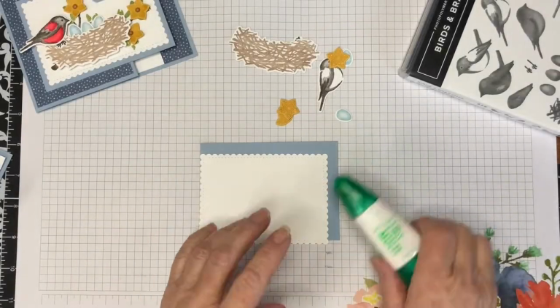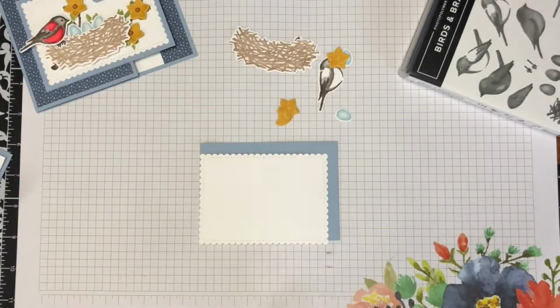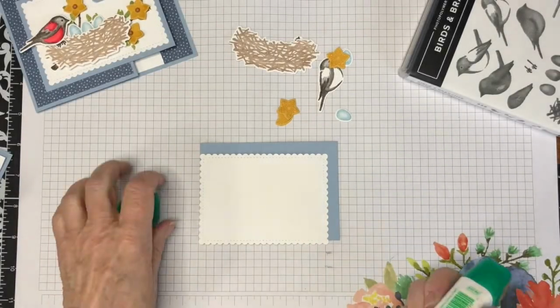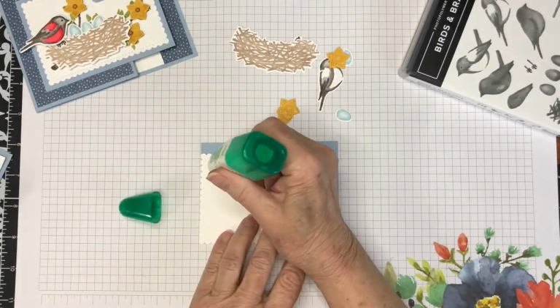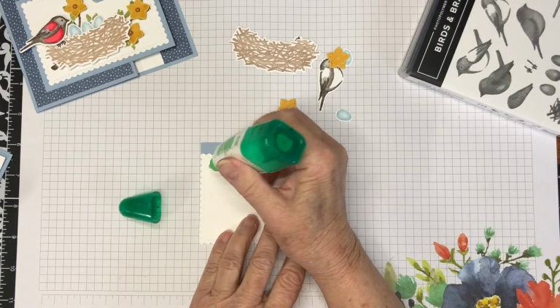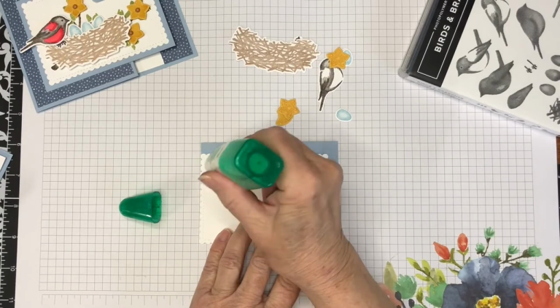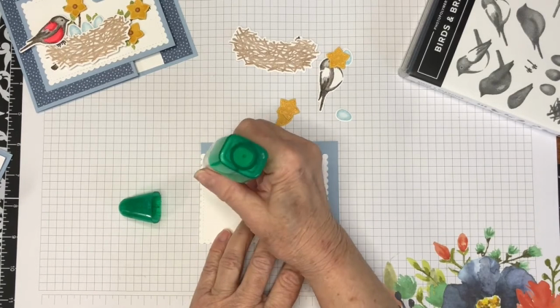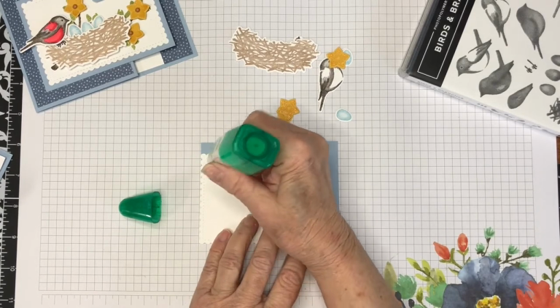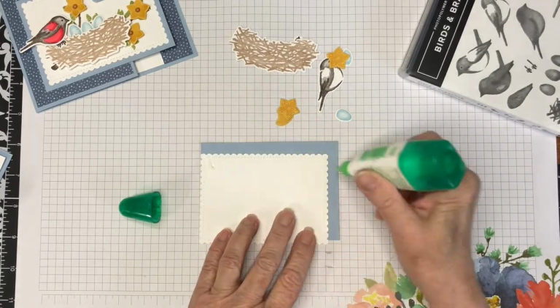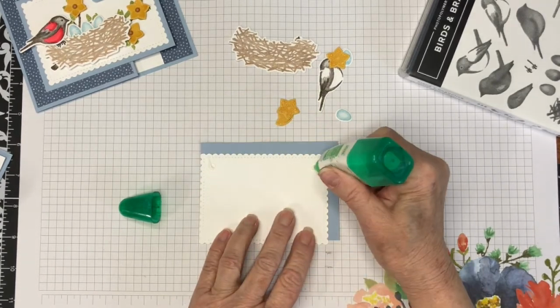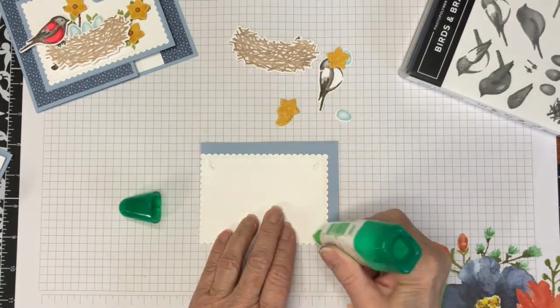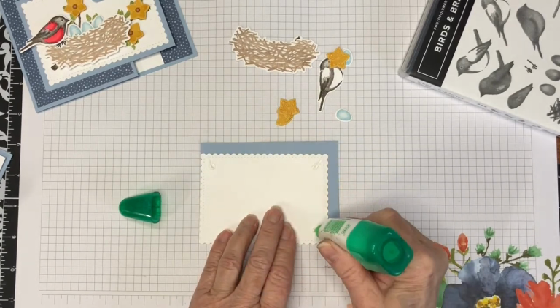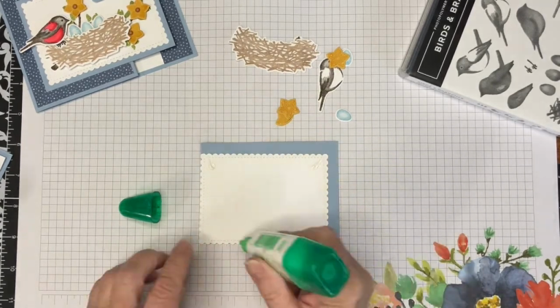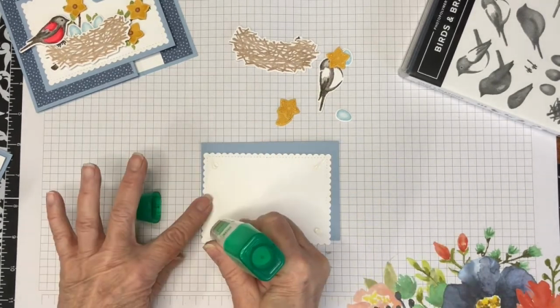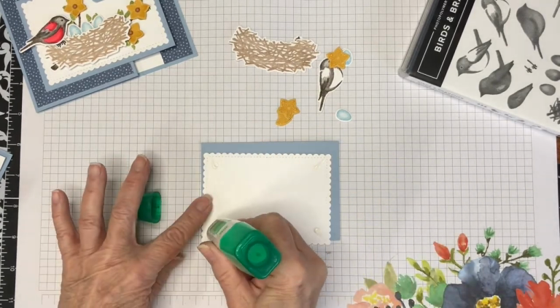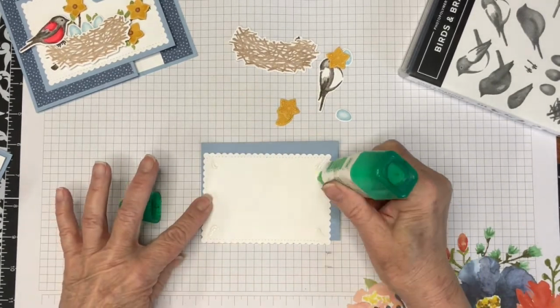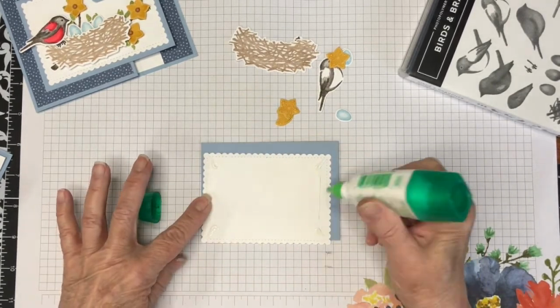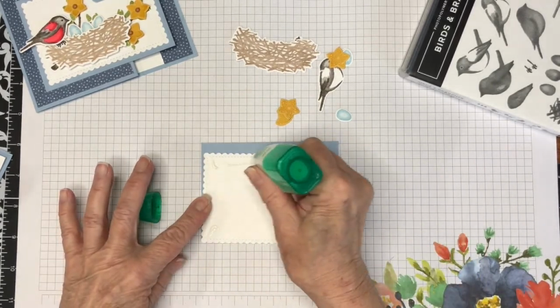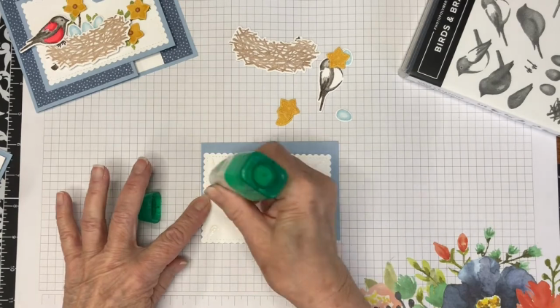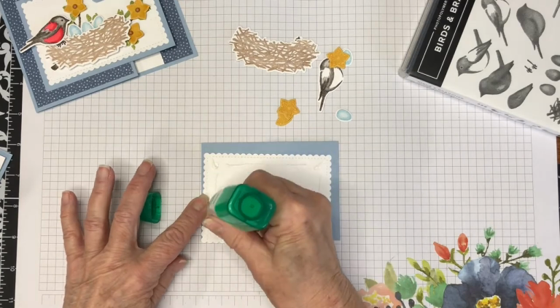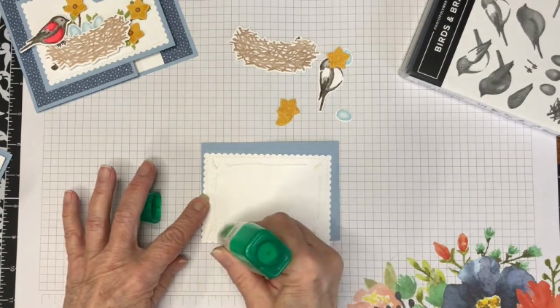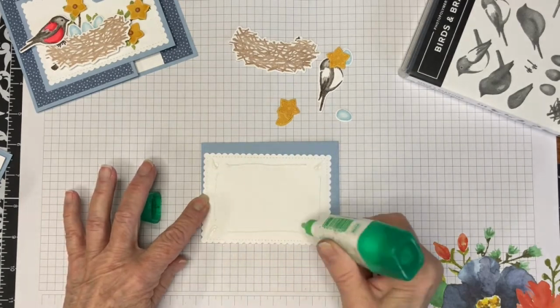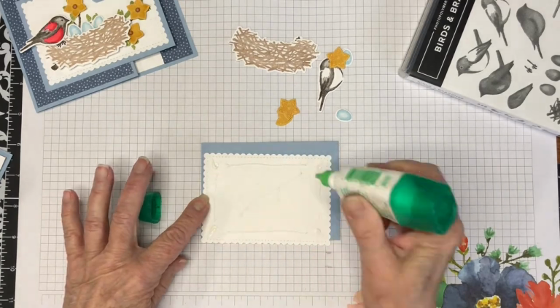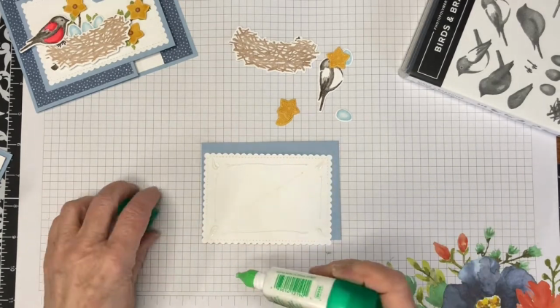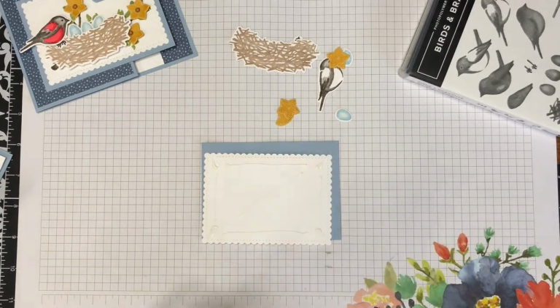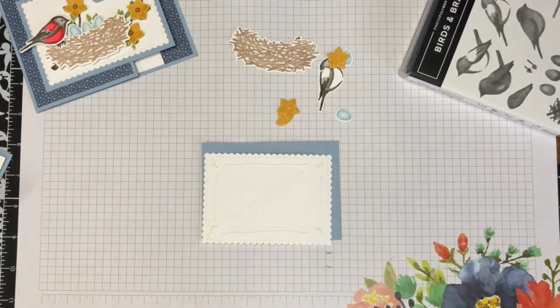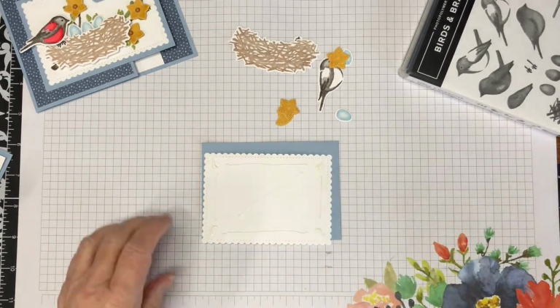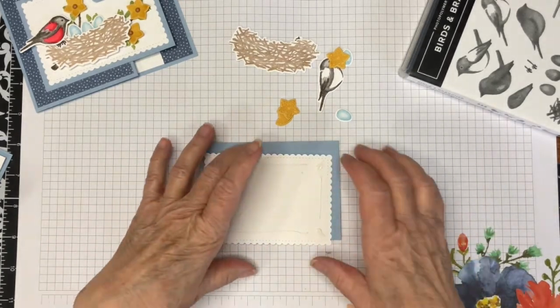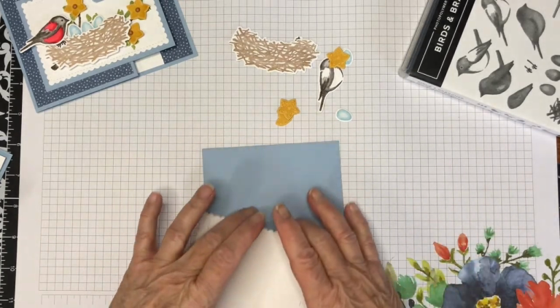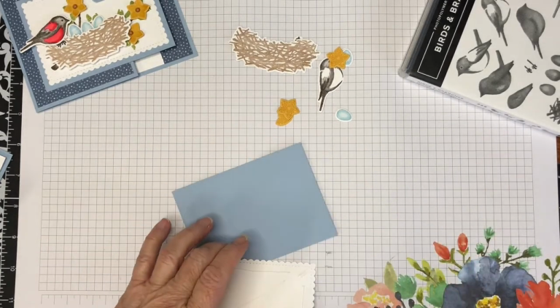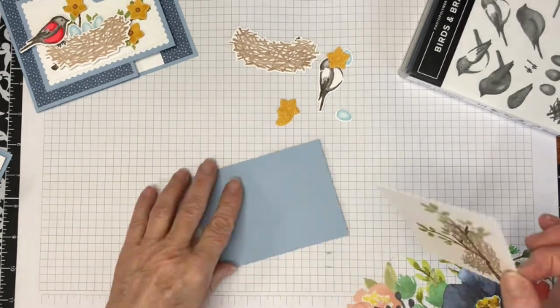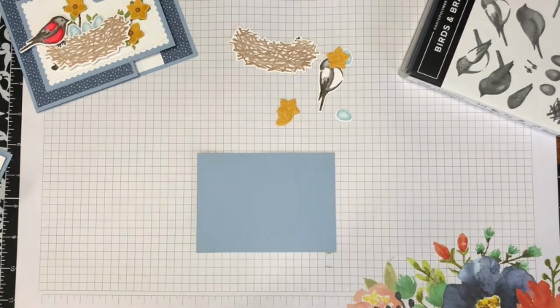I'm adhering the stitched scalloped rectangle to a mat of Seaside Spray and I'm using multi-purpose liquid glue to do this.